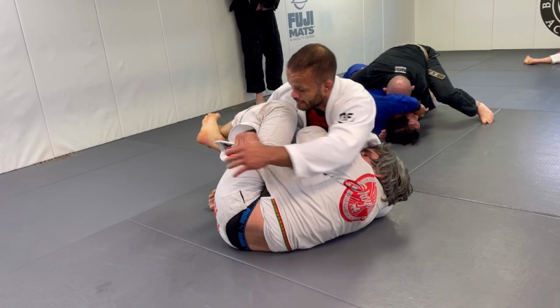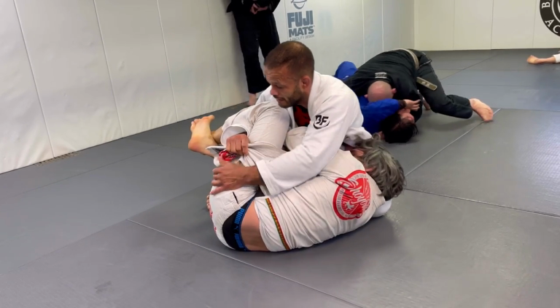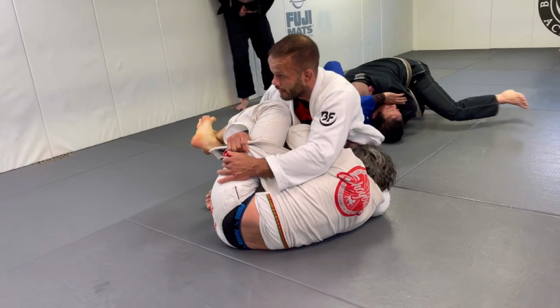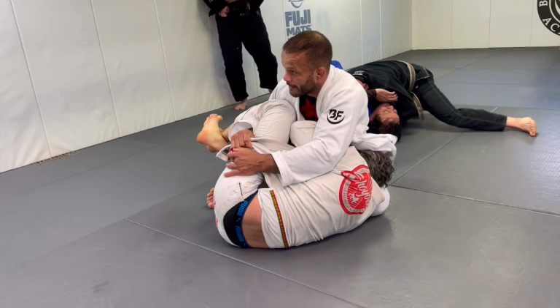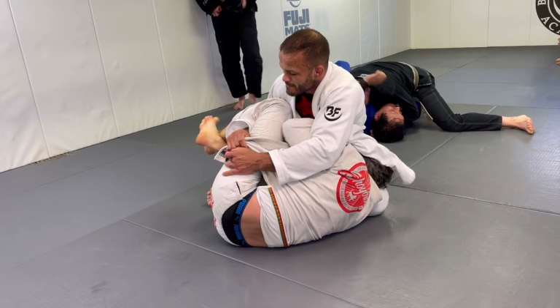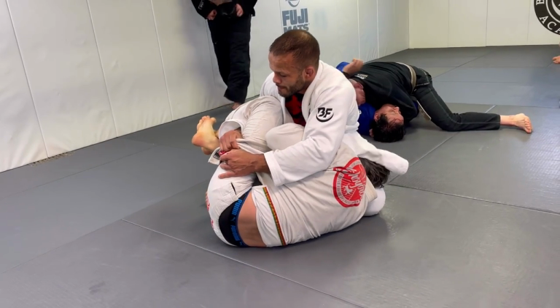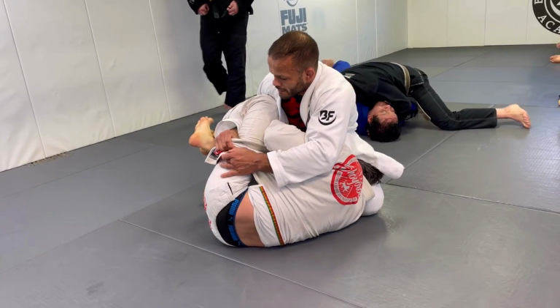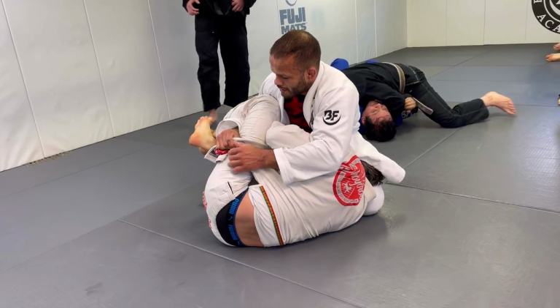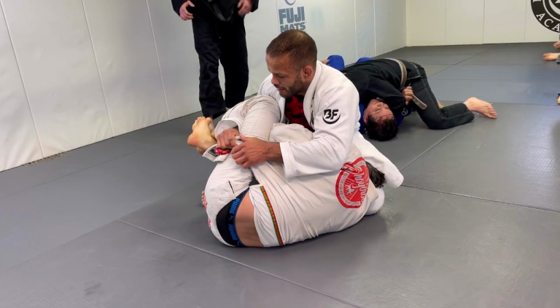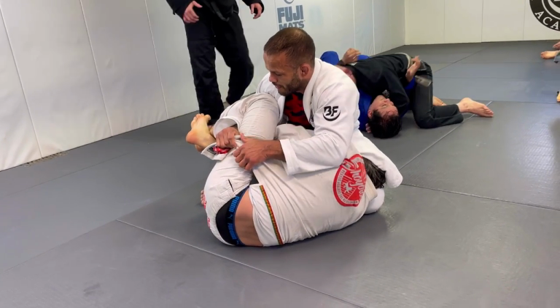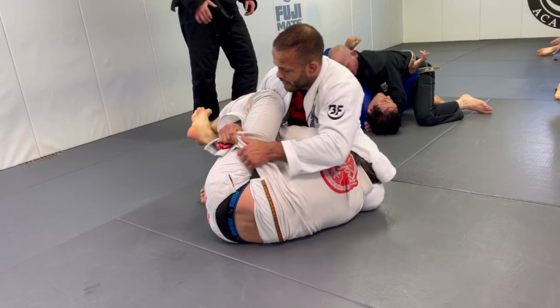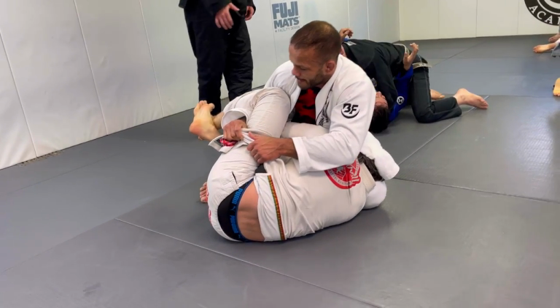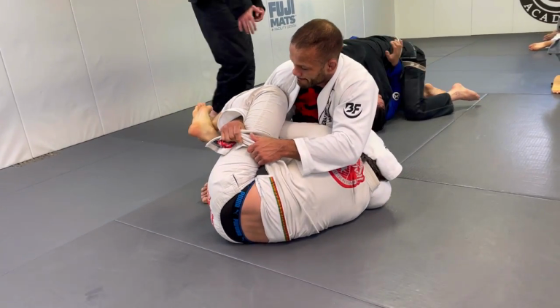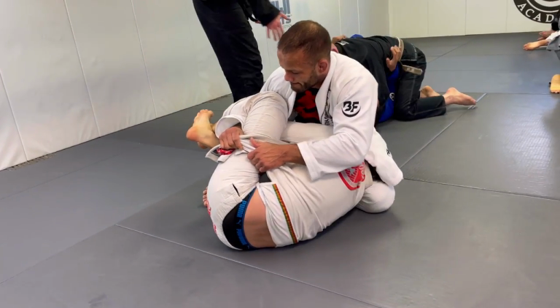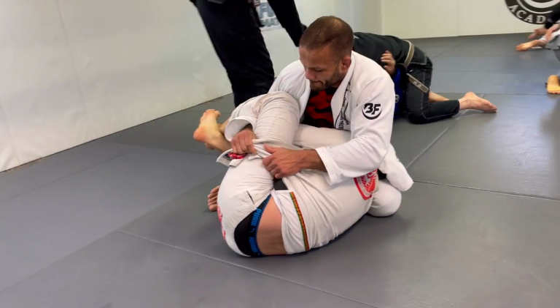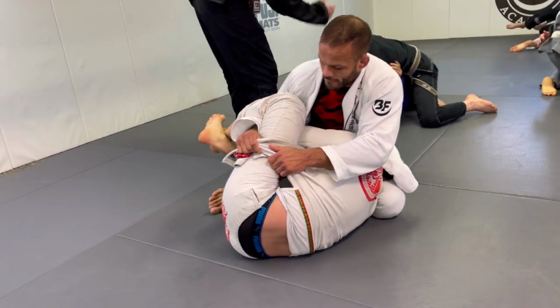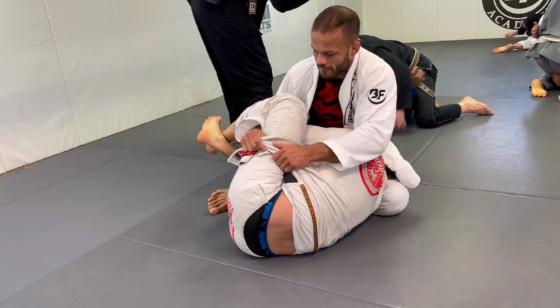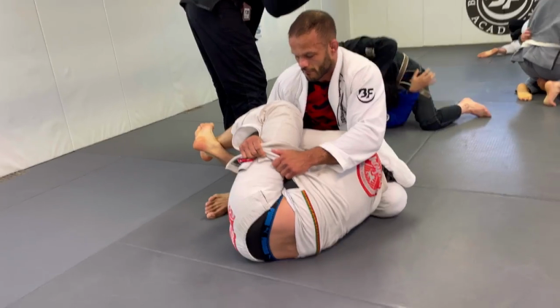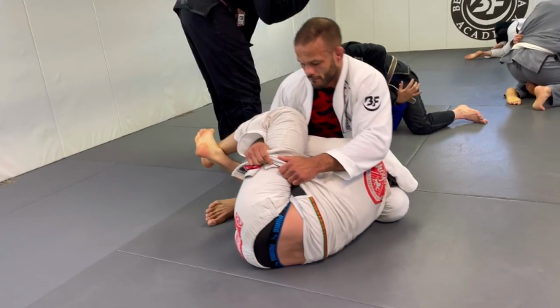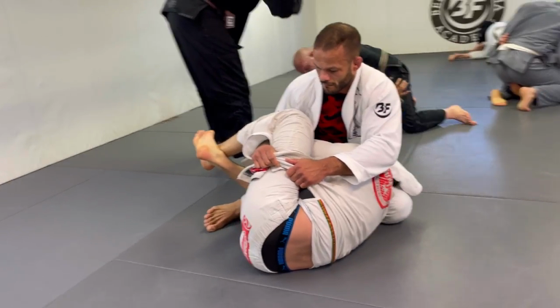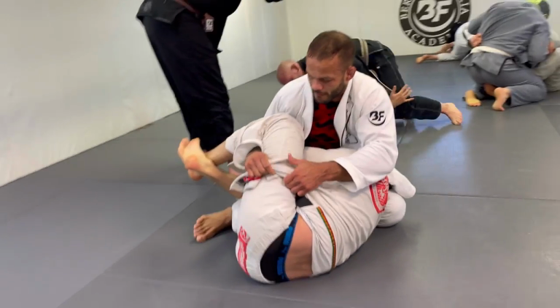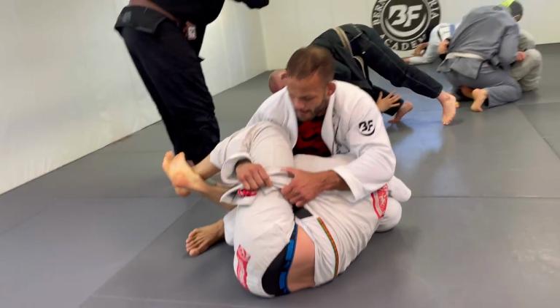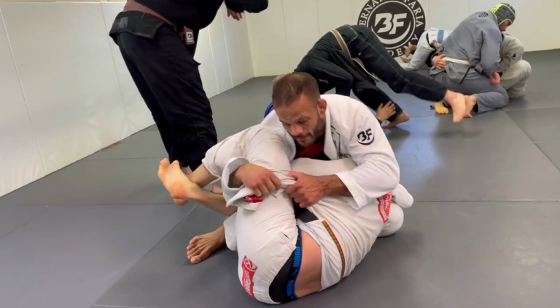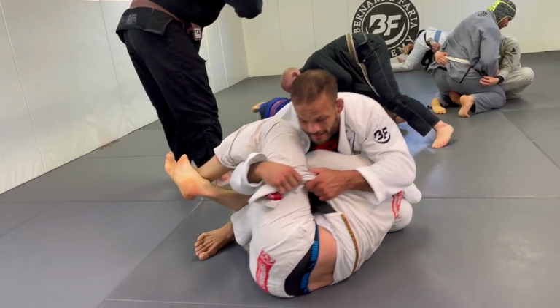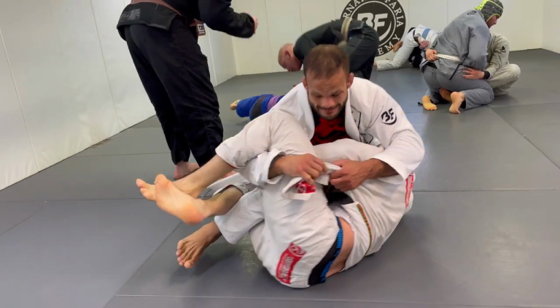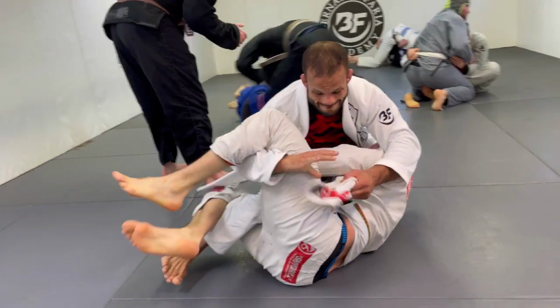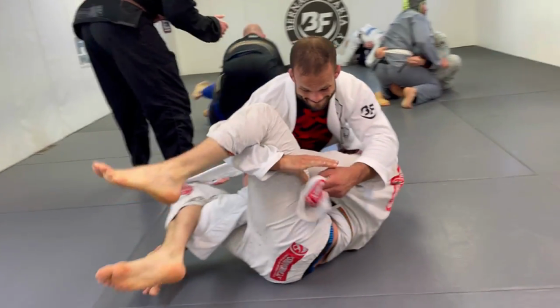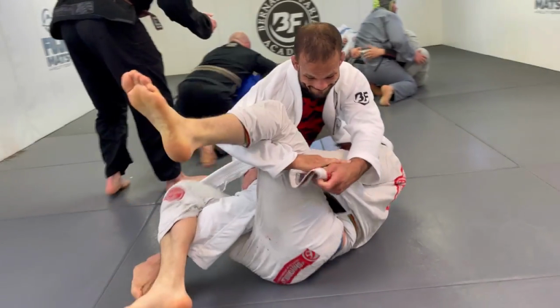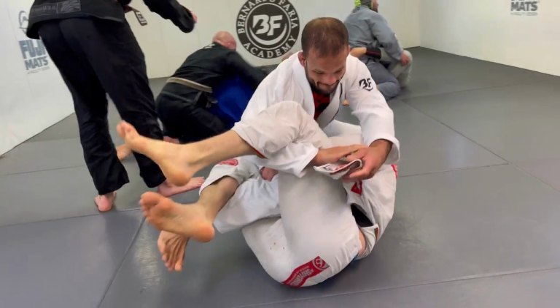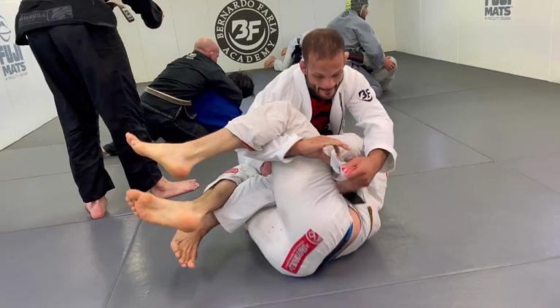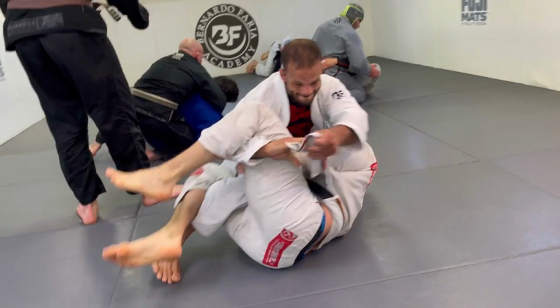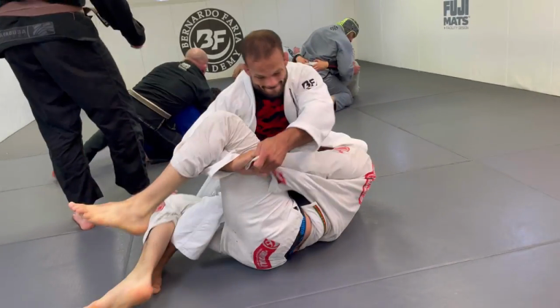And once again, if you don't know me, I'm Mark Chinoco, Marcelo Garcia black belt, five-time world champion. Big Aussie, guys. Thank you for watching. Thank you for sticking around.